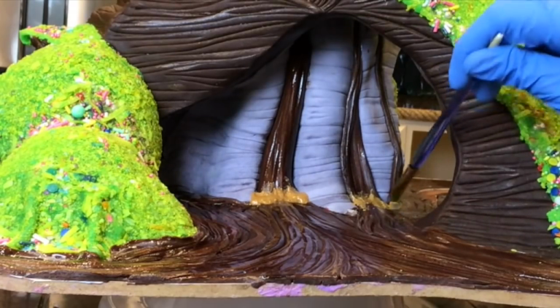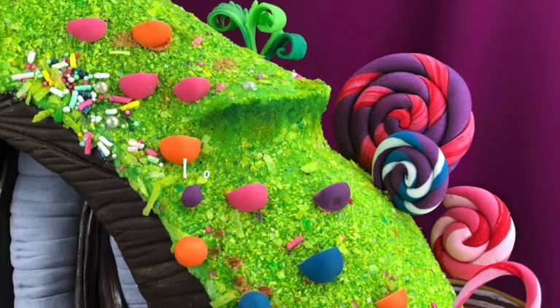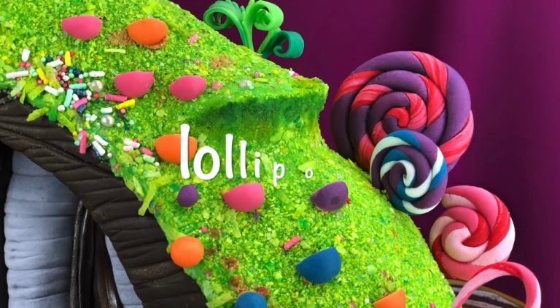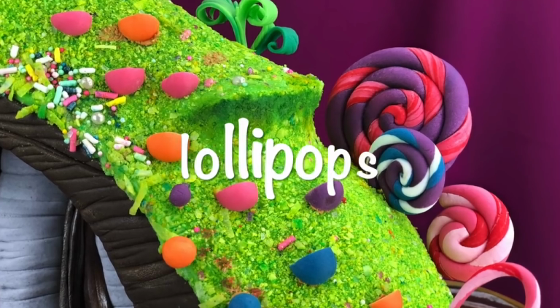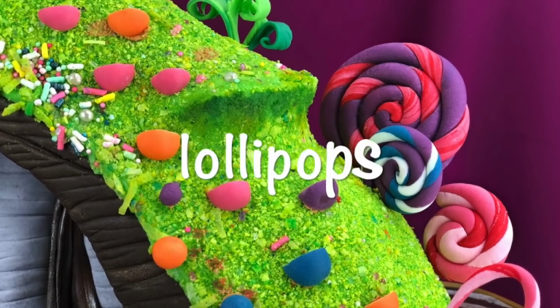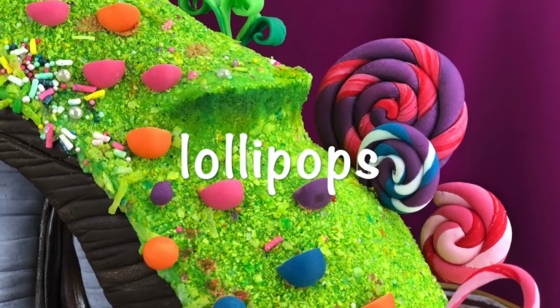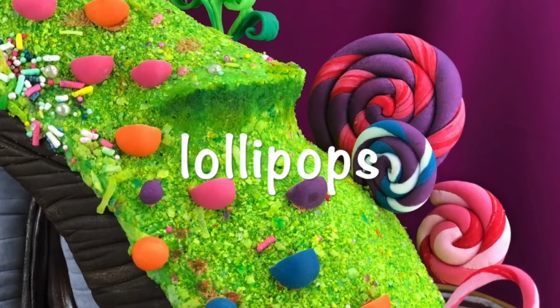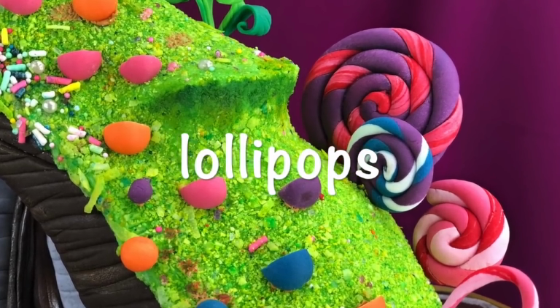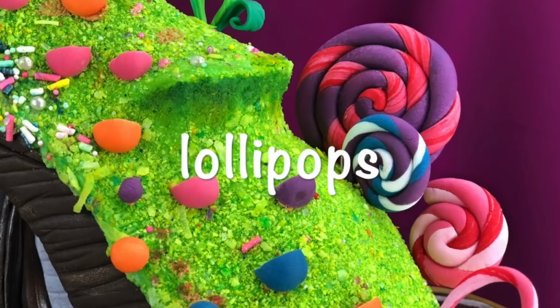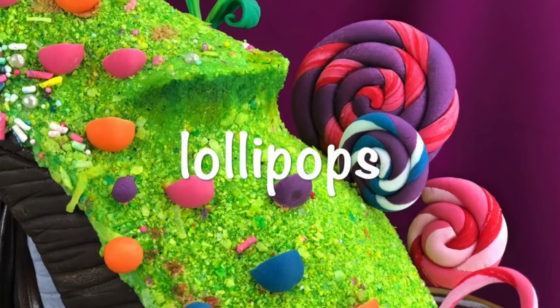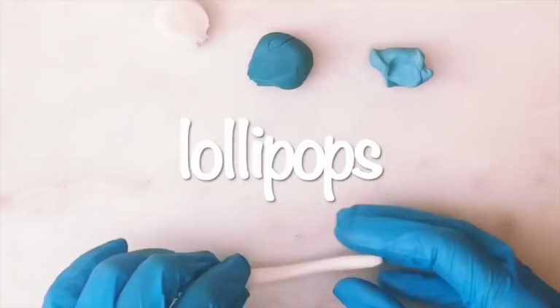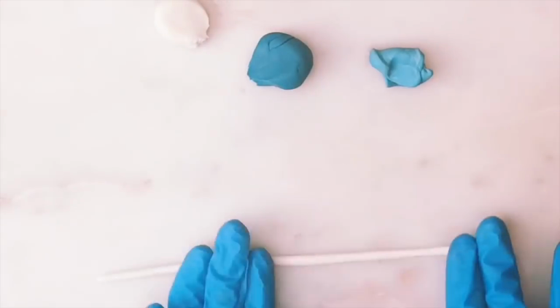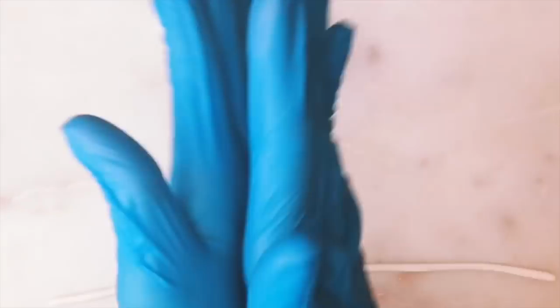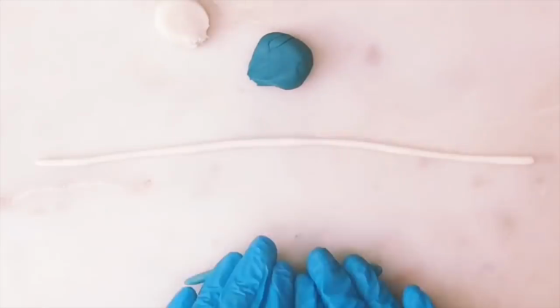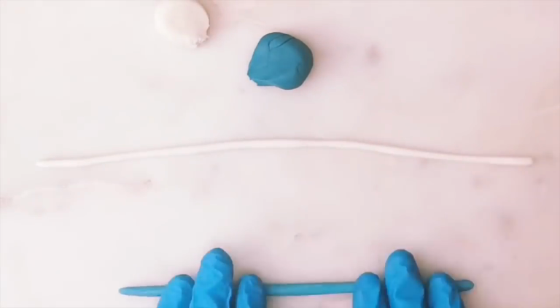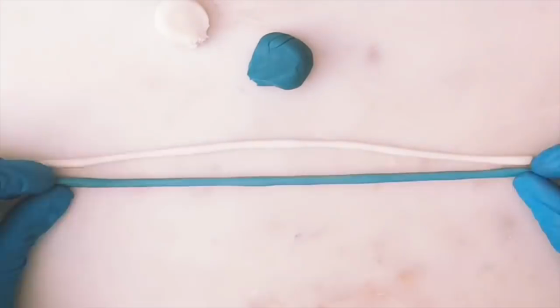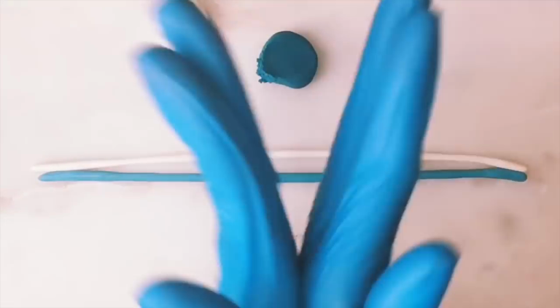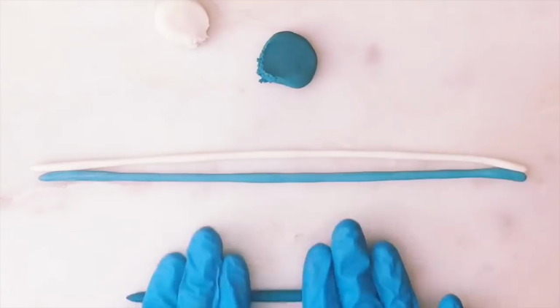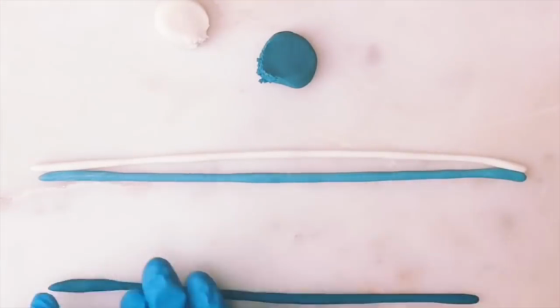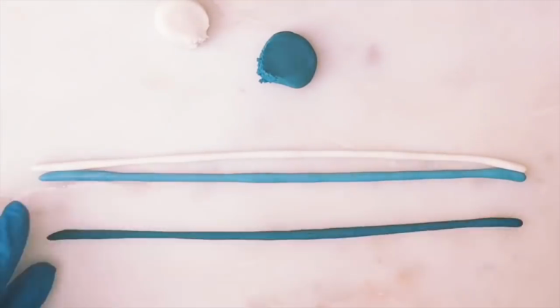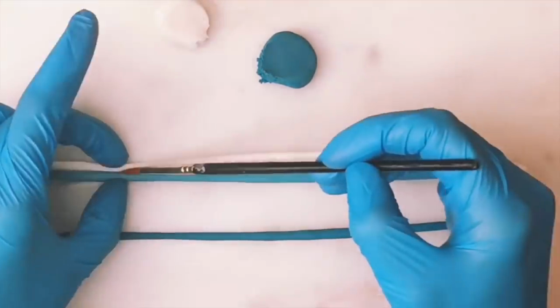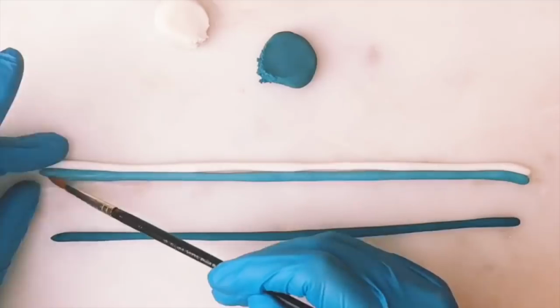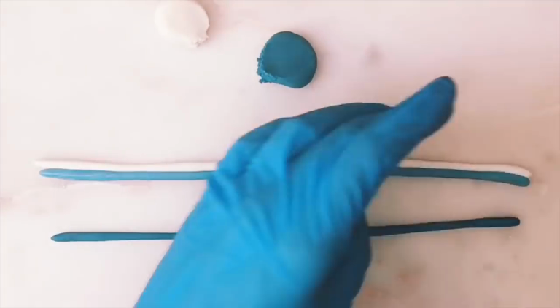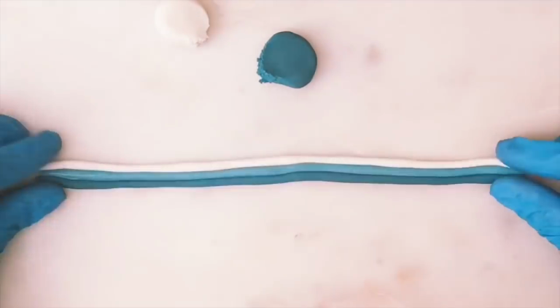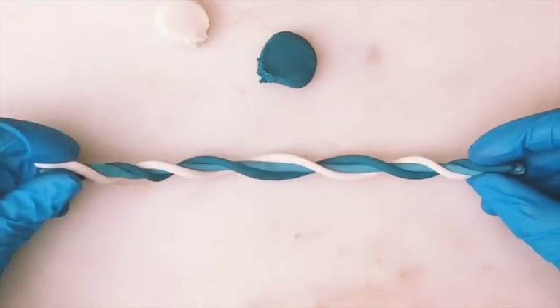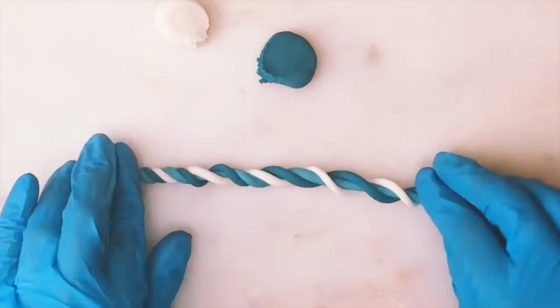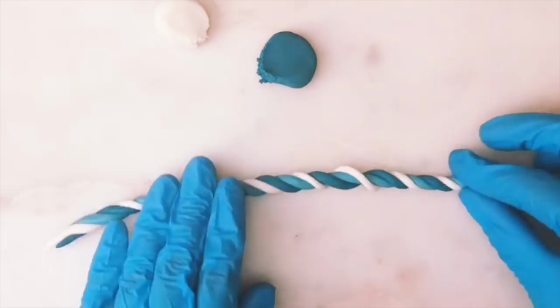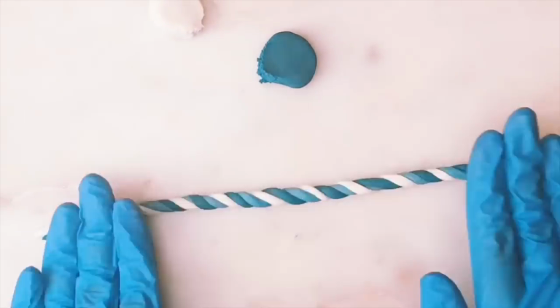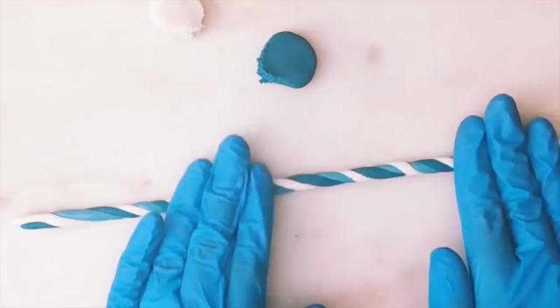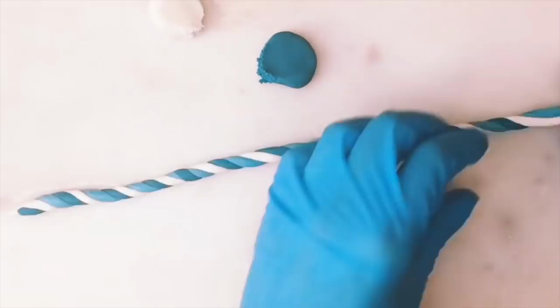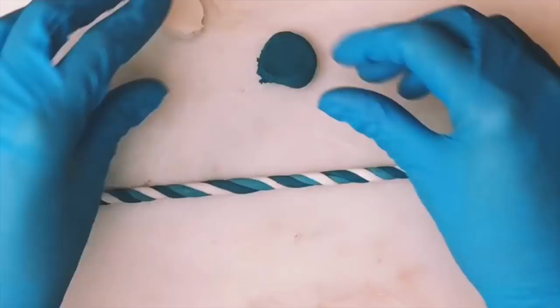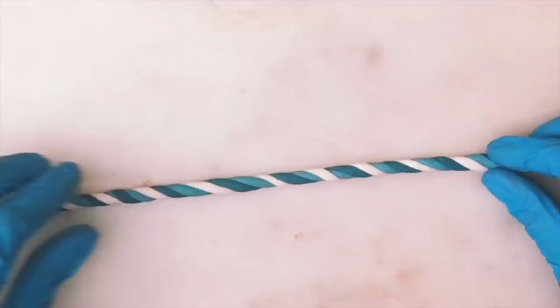We're making lollipops now. I didn't use real lollipops because I really wanted to control the color. You pretty much make three snakes and then roll them together, and that makes your lollipop.